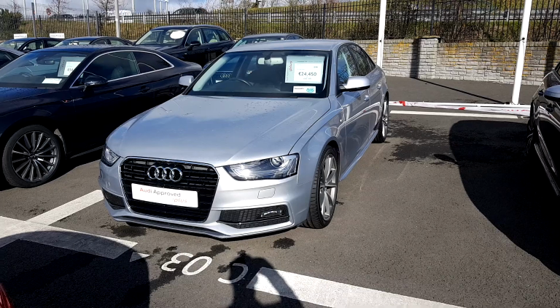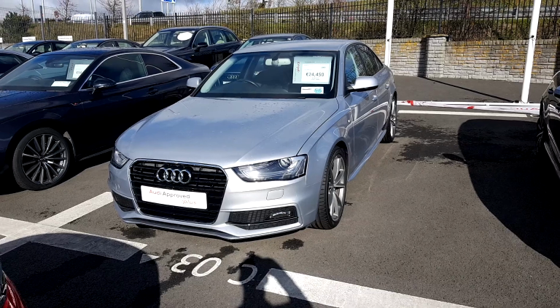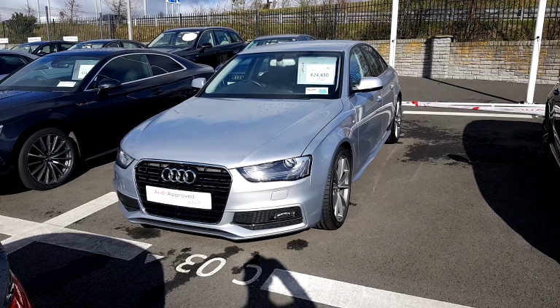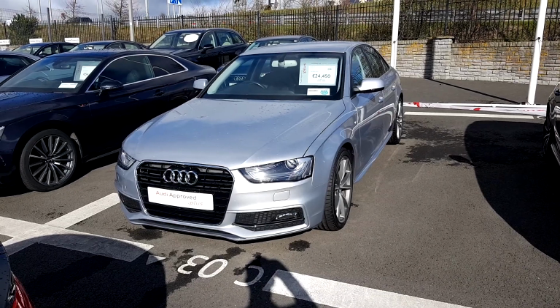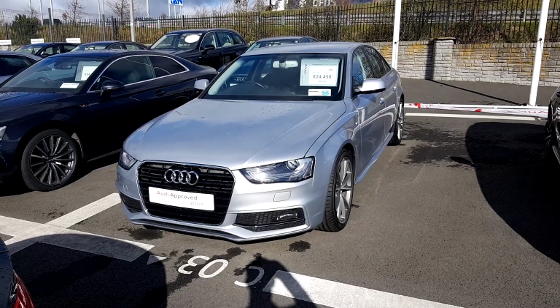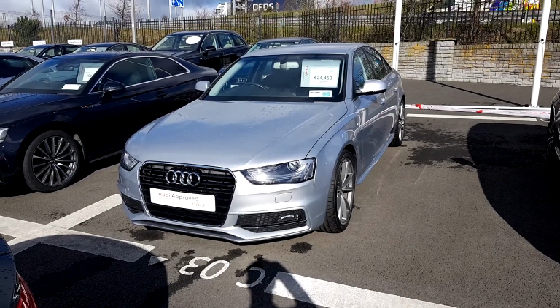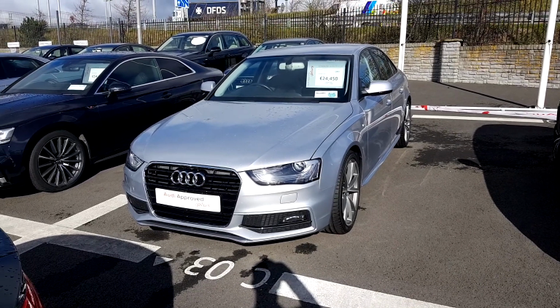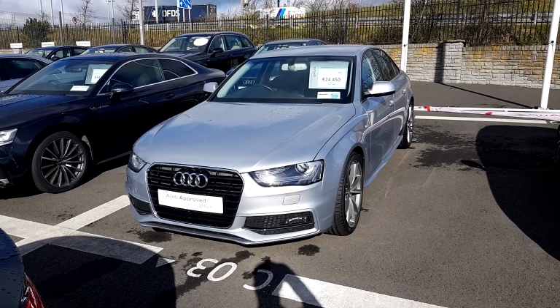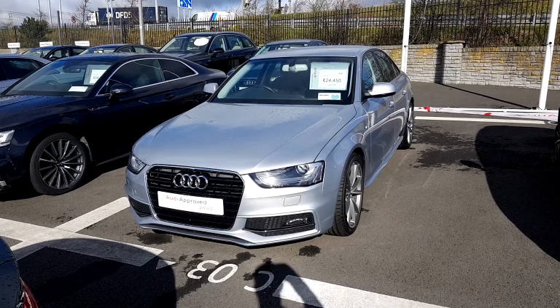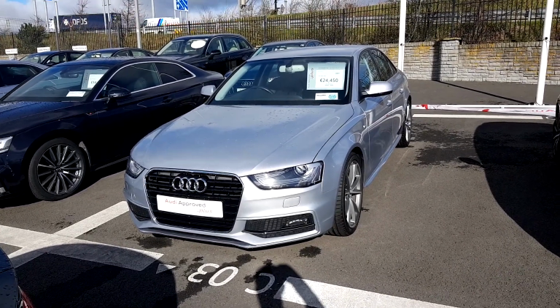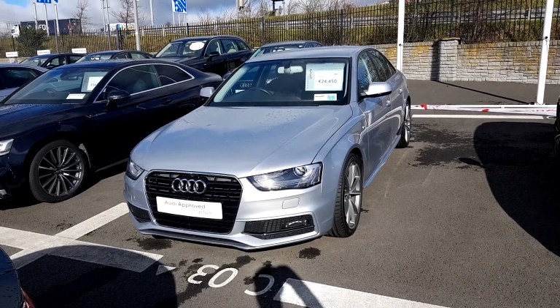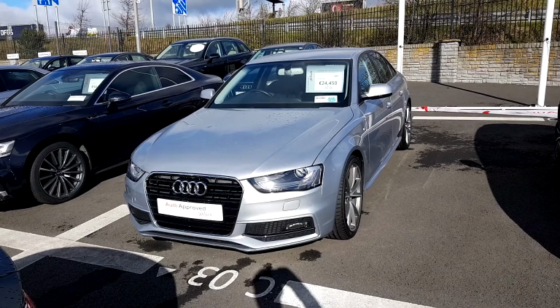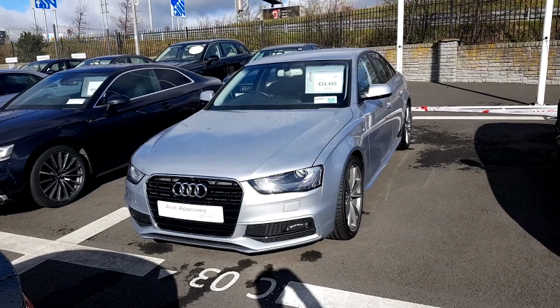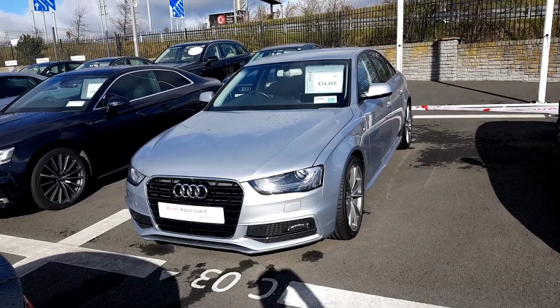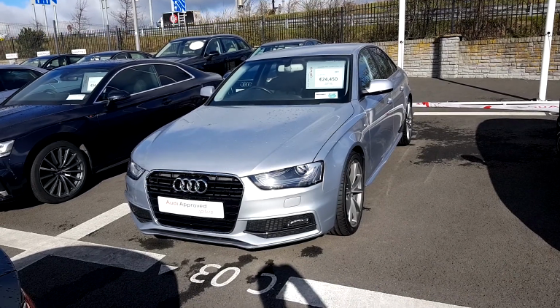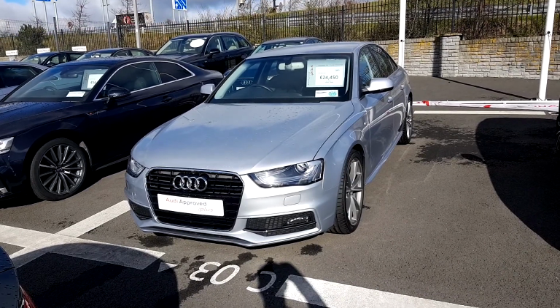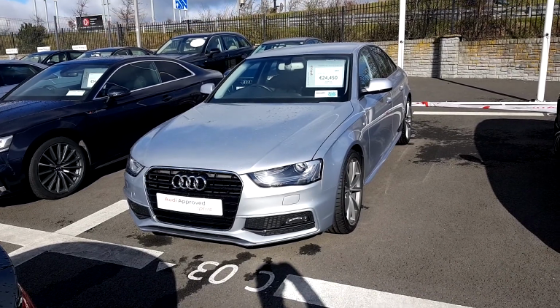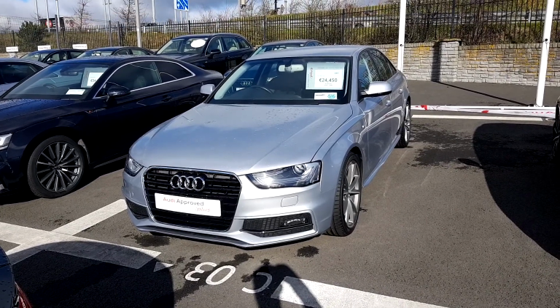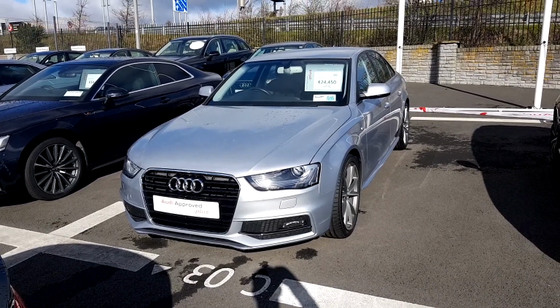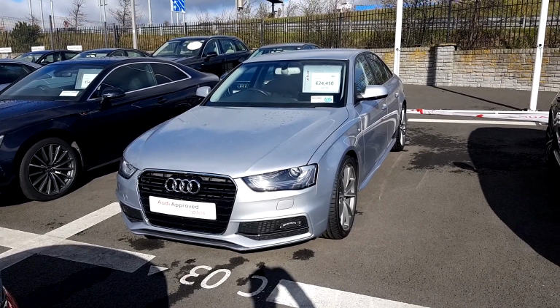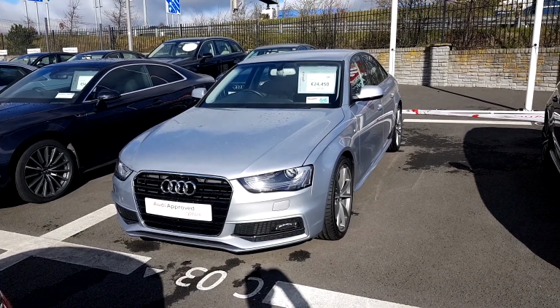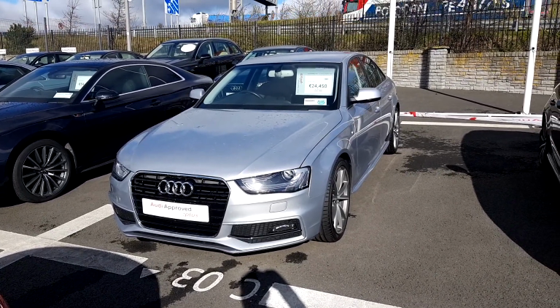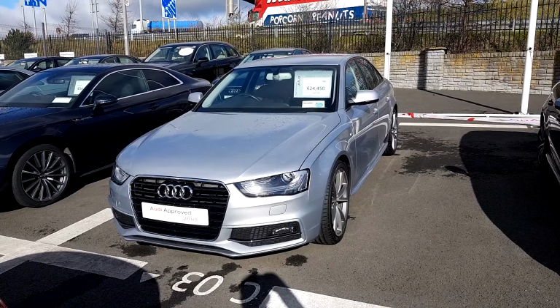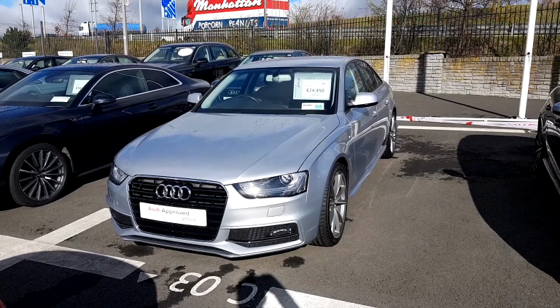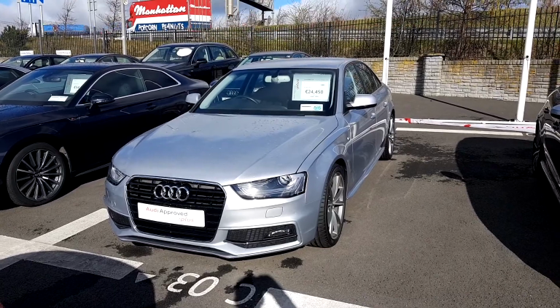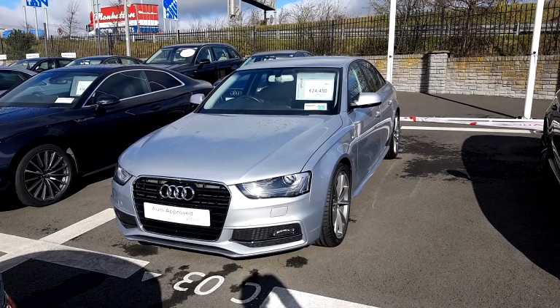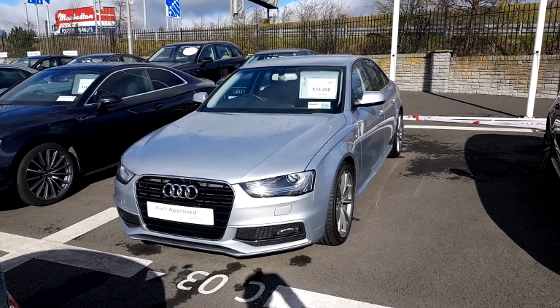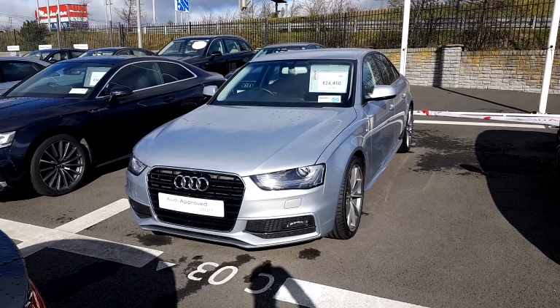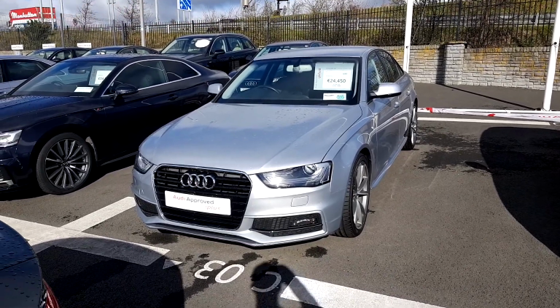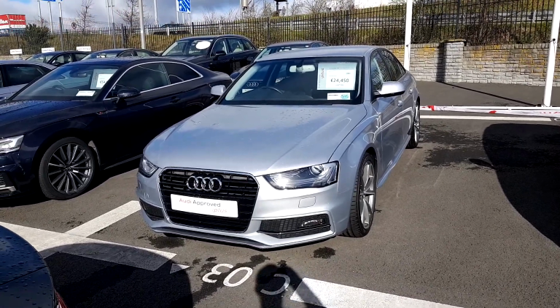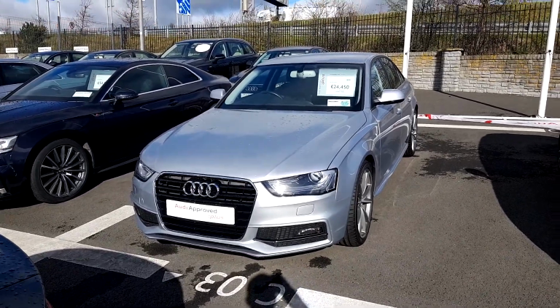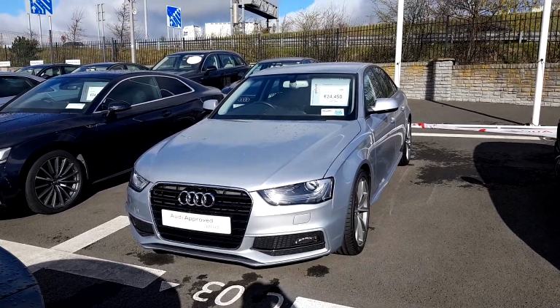Hi, it's Conor here from Audi North Dublin approved used online. Today we have this really nice 2015 Audi A4 2.0L TDI, the SE model with 120bhp. This car has tons of extras.